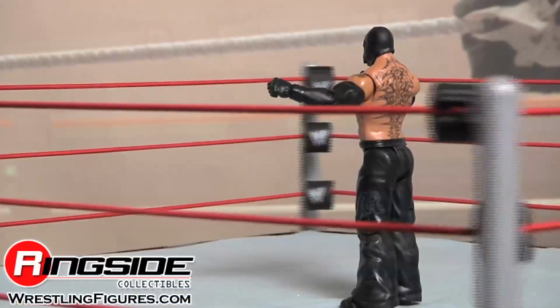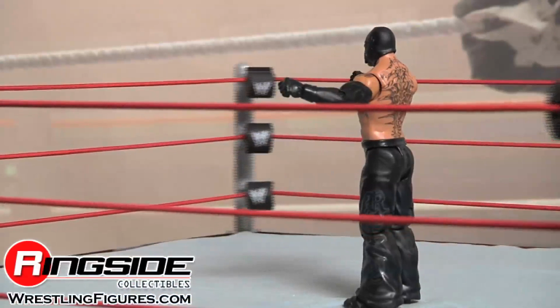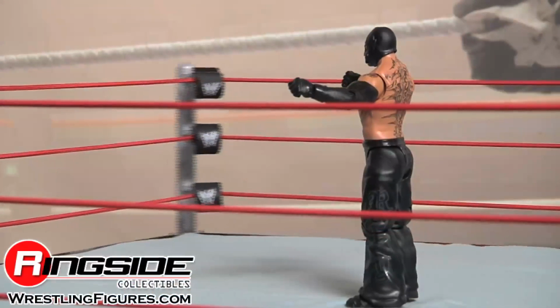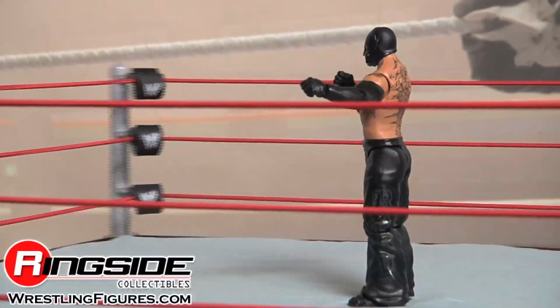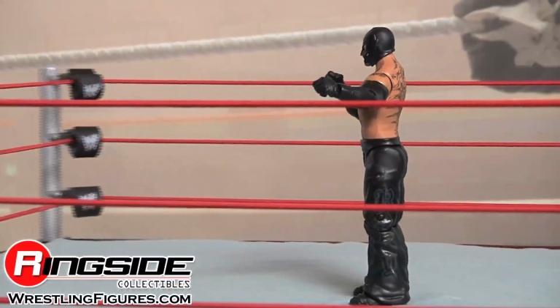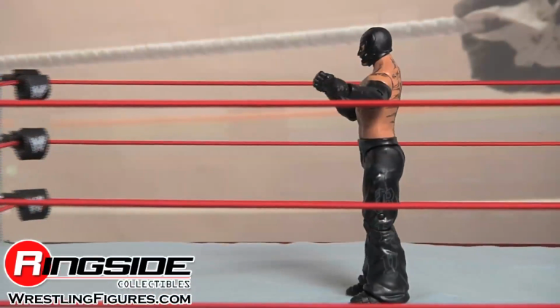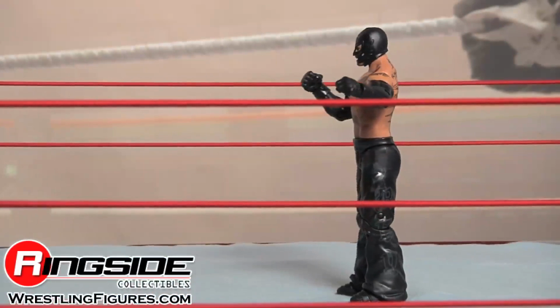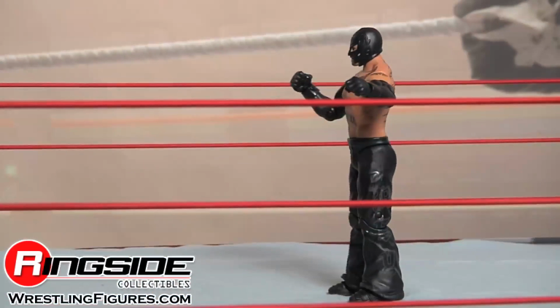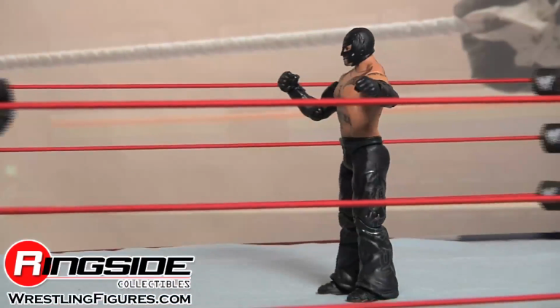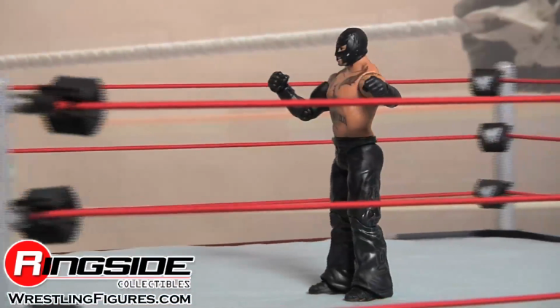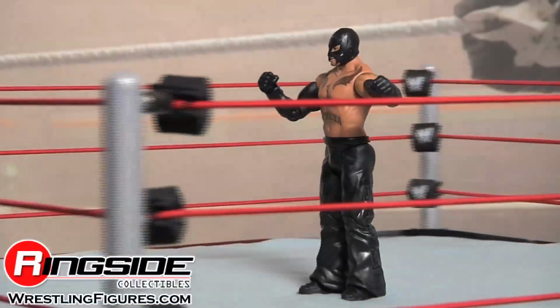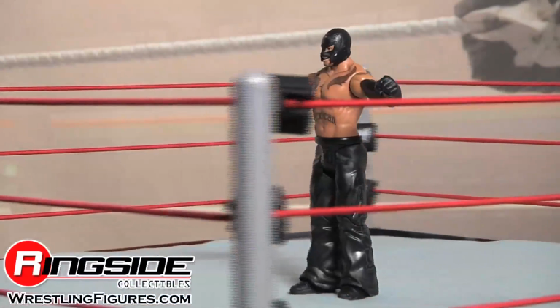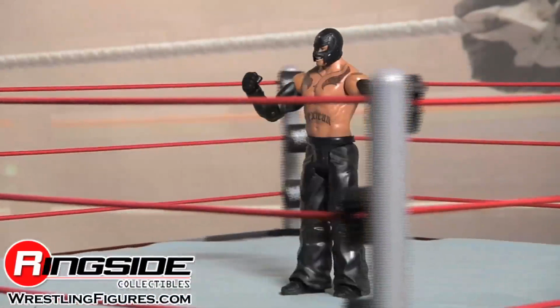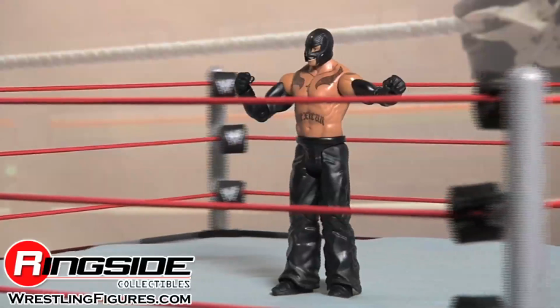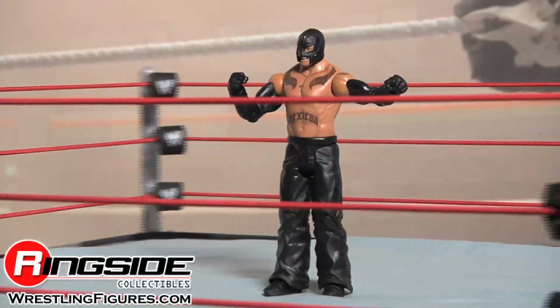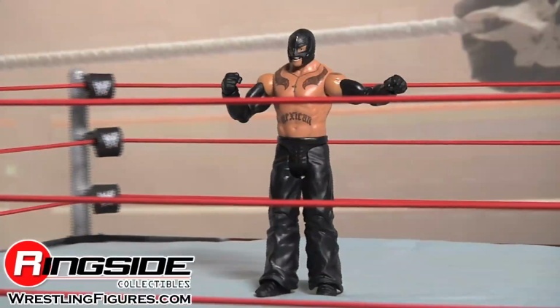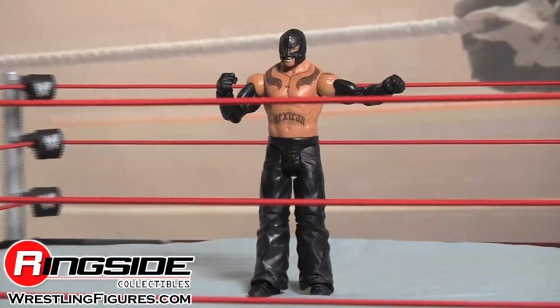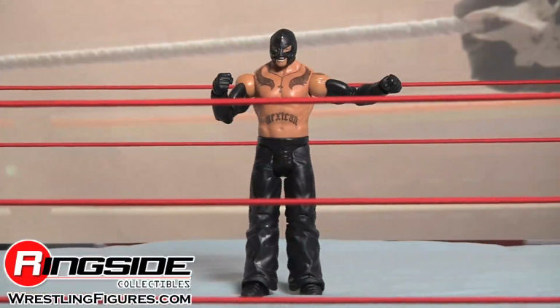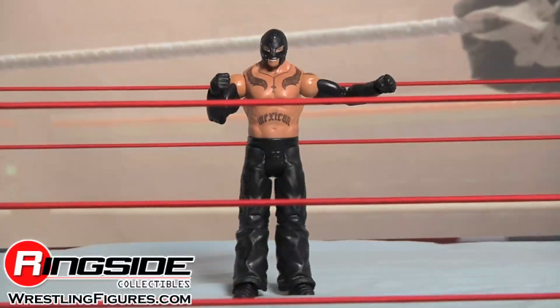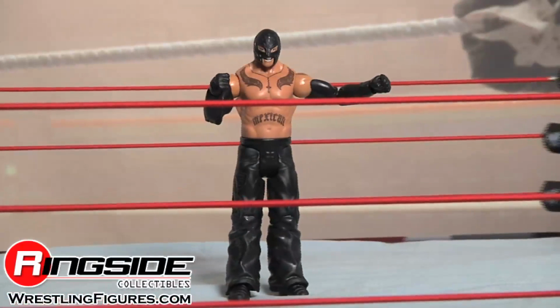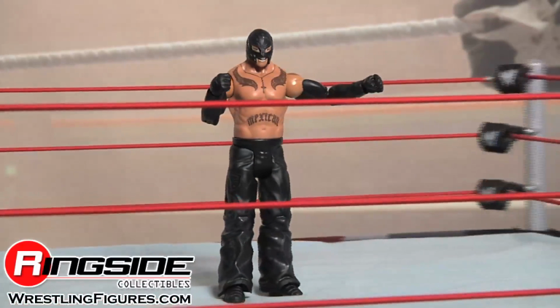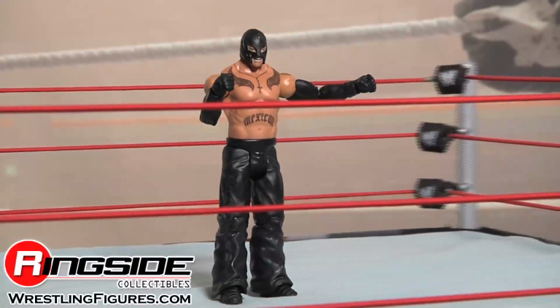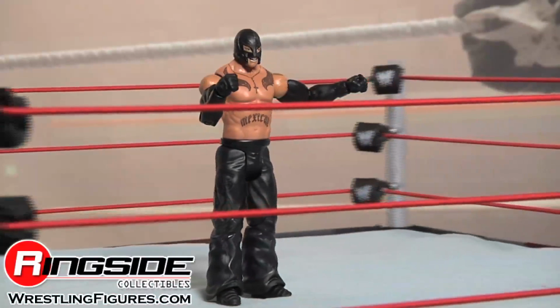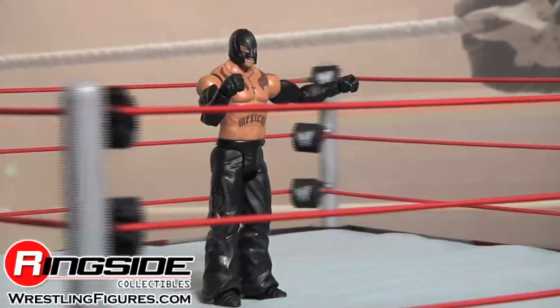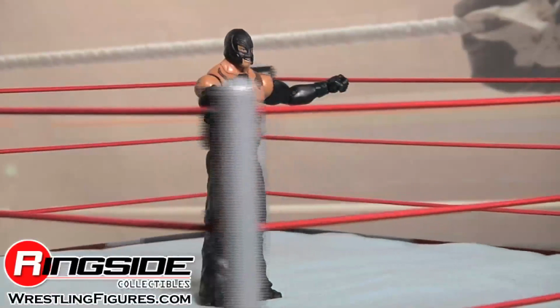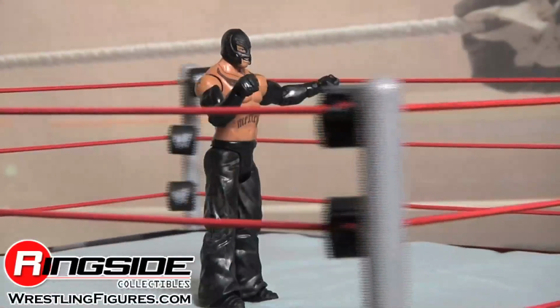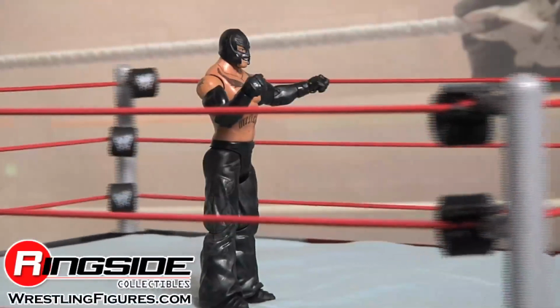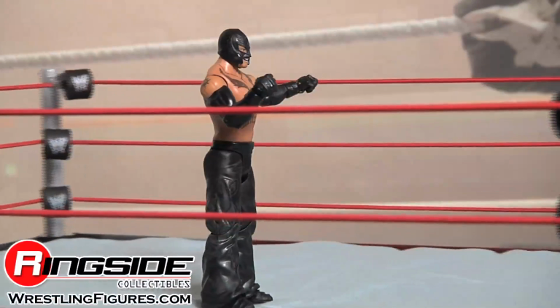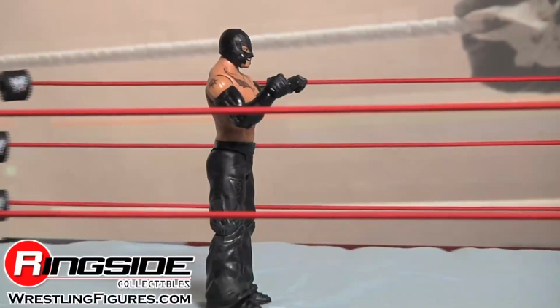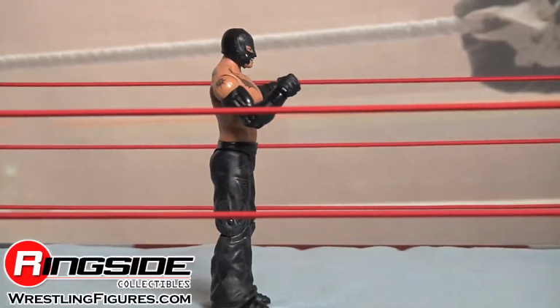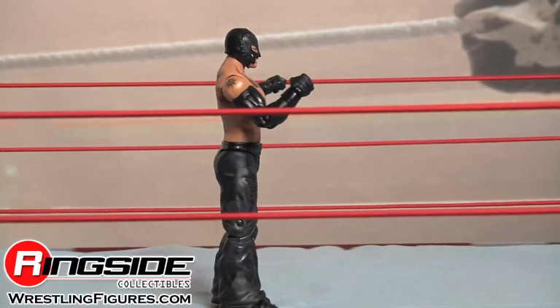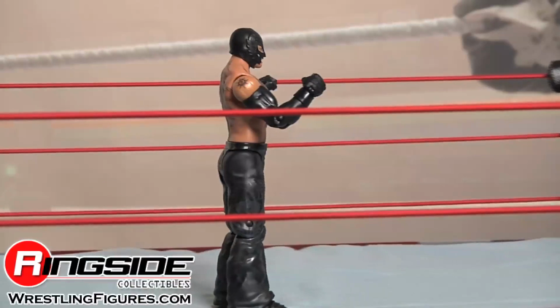619 — the area code for all of Mexico. Check out Ringside Collectibles at WrestlingFigures.com for the largest selection of wrestling figures on the internet.